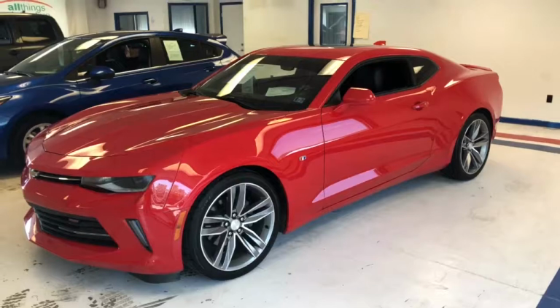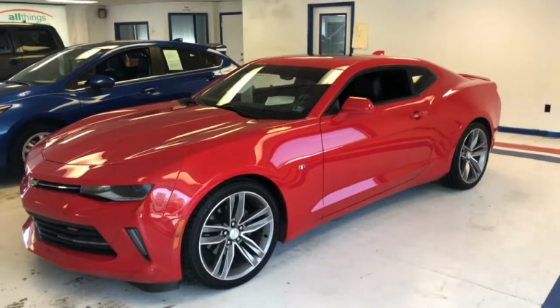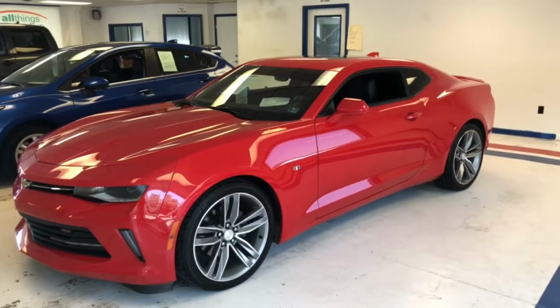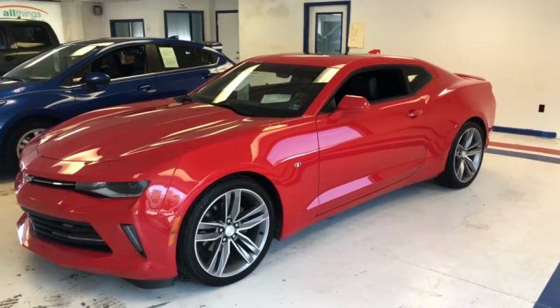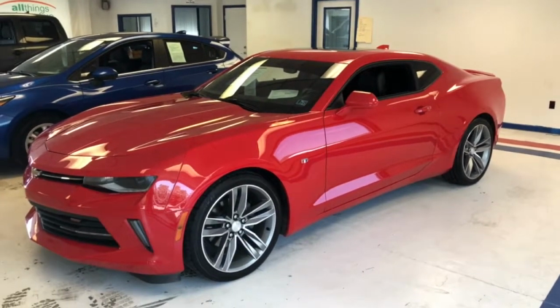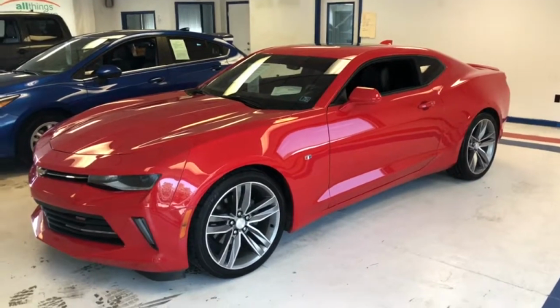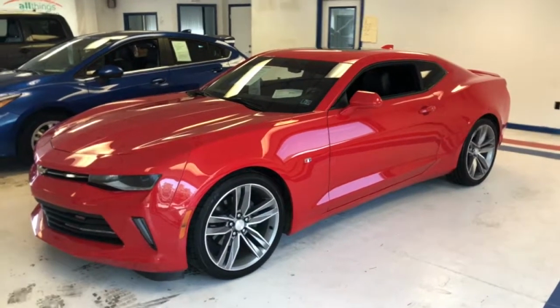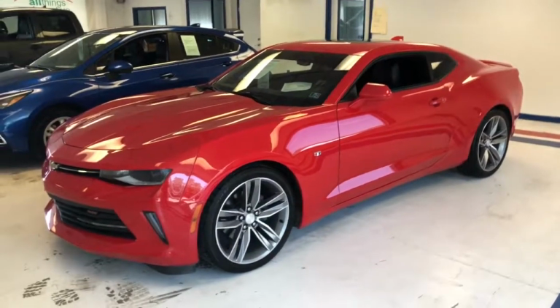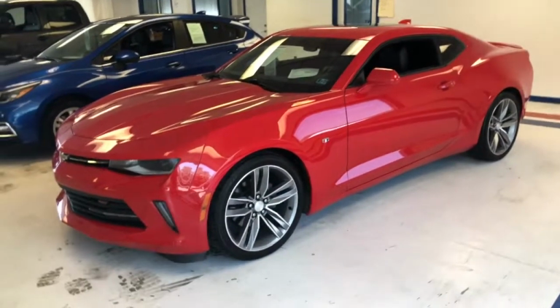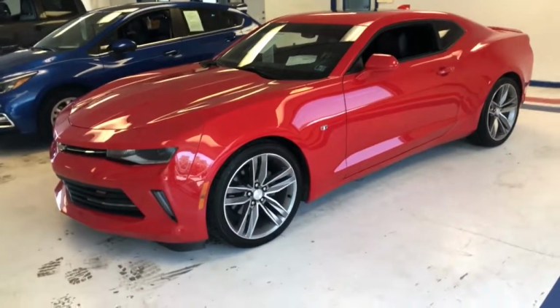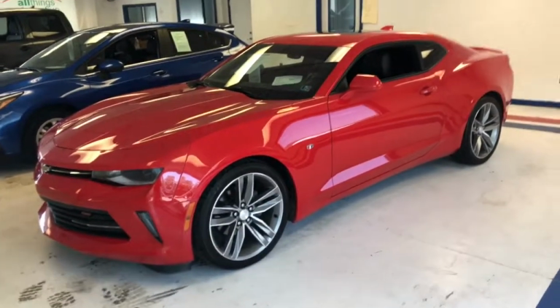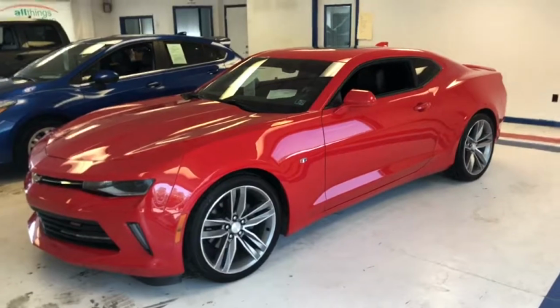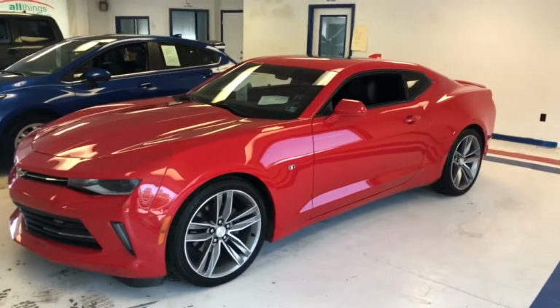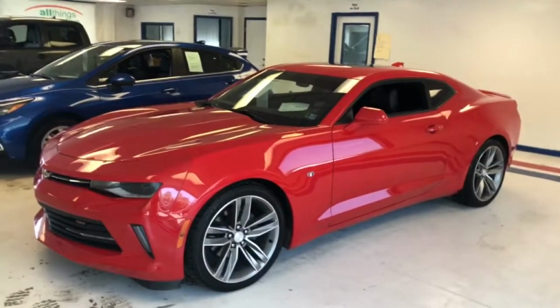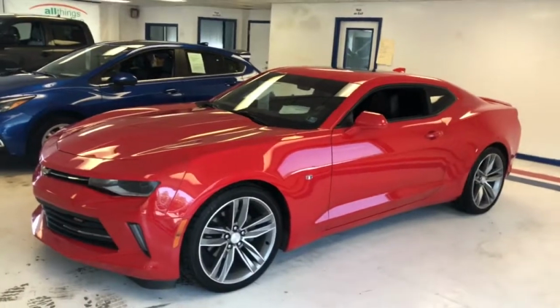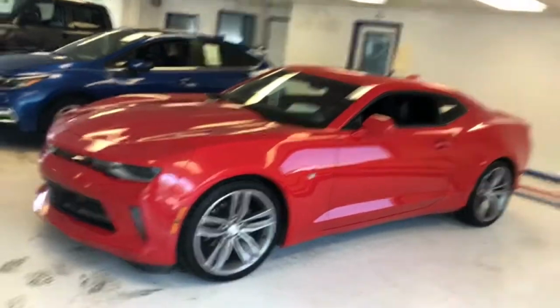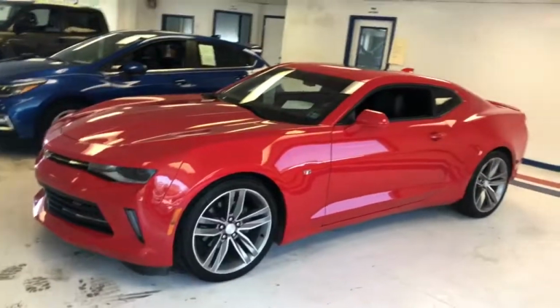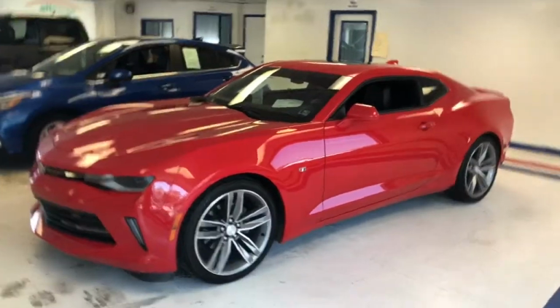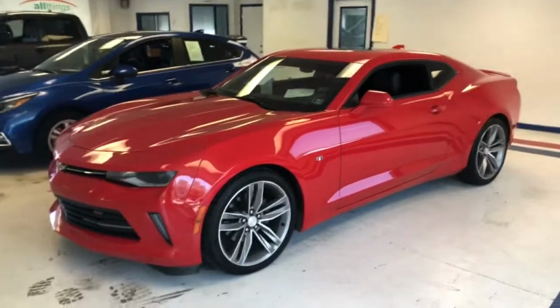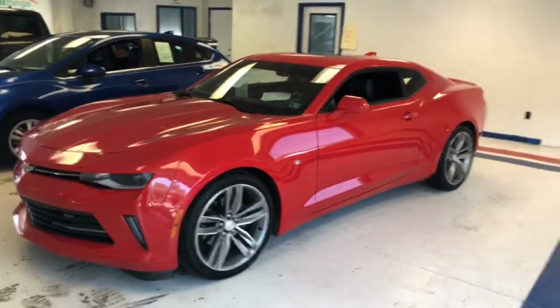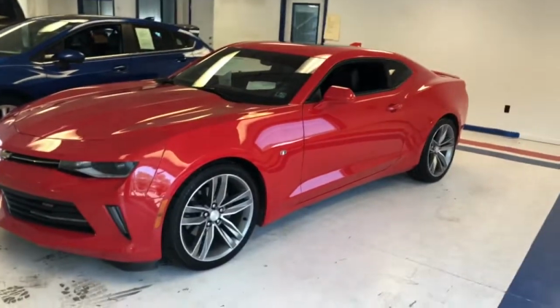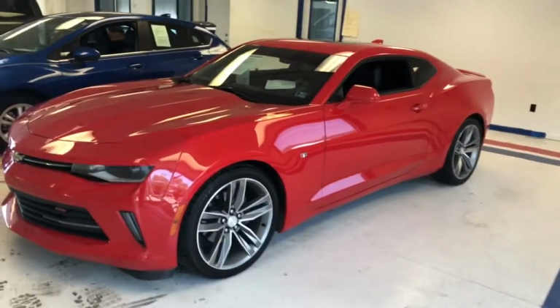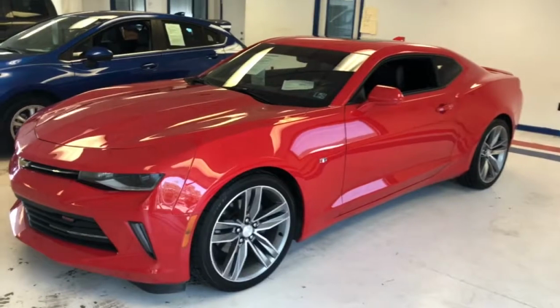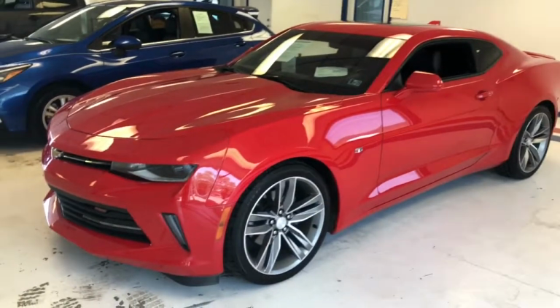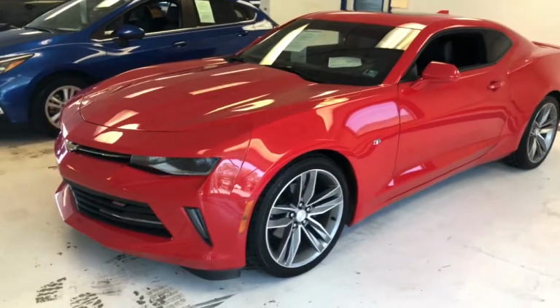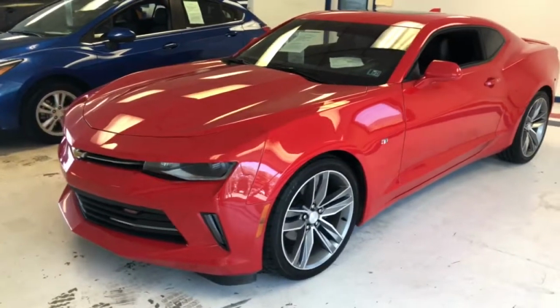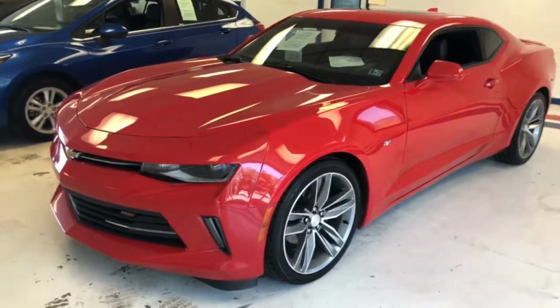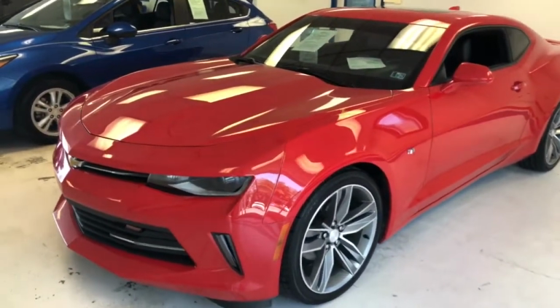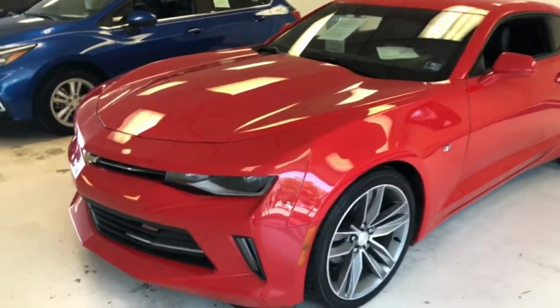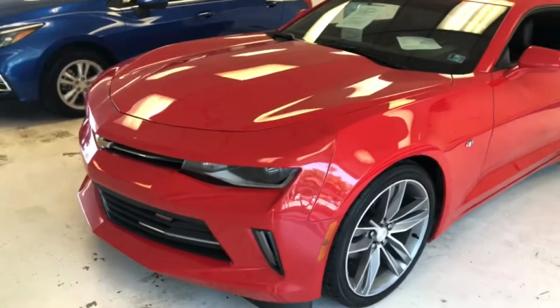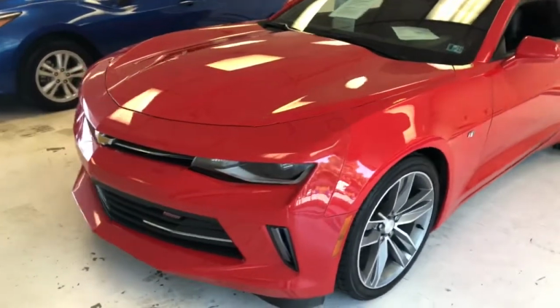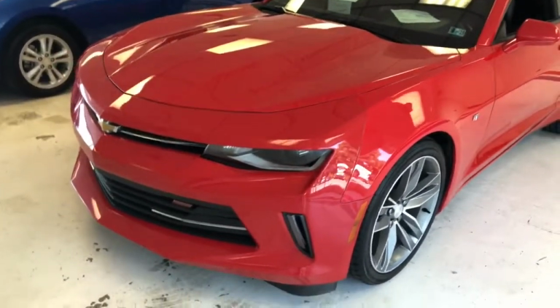Here's a 2016 Chevy Camaro 2LT RS package. One owner with a clean Carfax in red. Really a sharp car here. One owner, local trade, exceptional condition, taken very, very well care of.